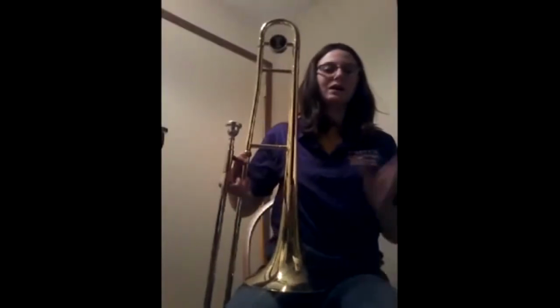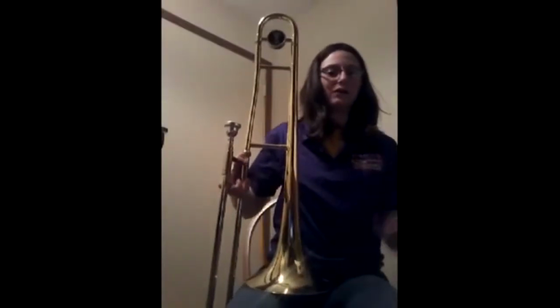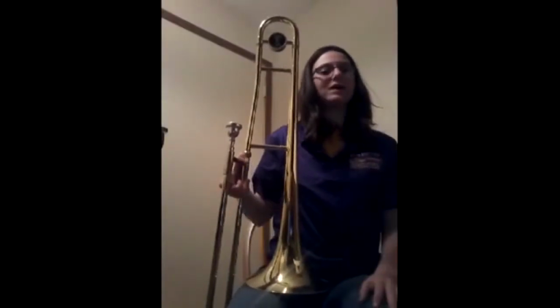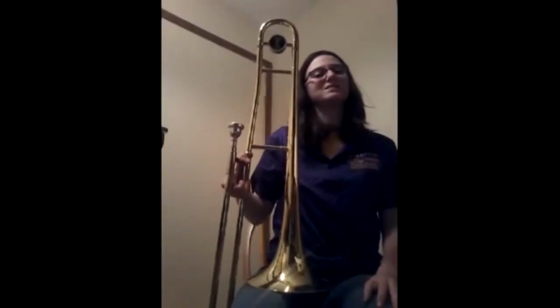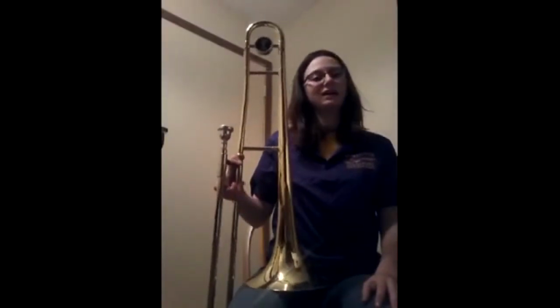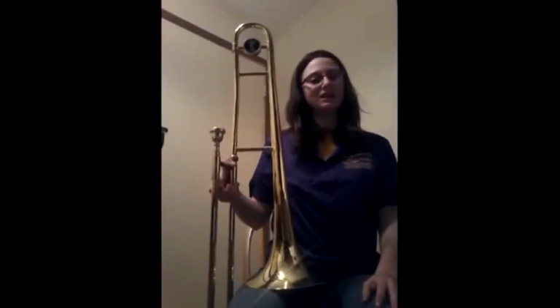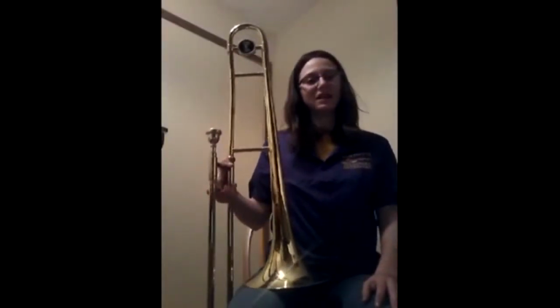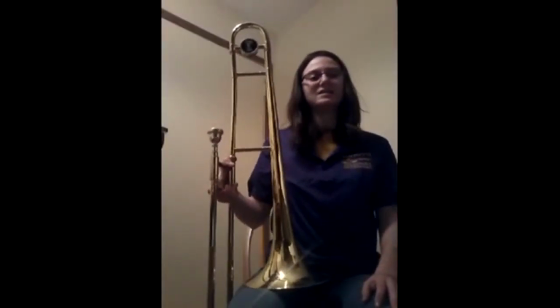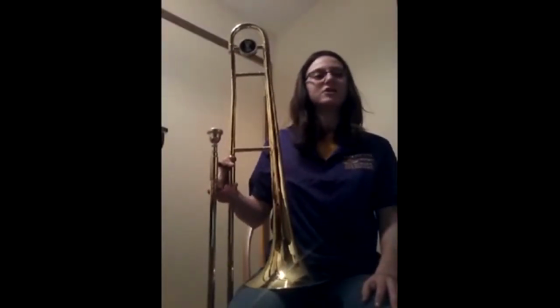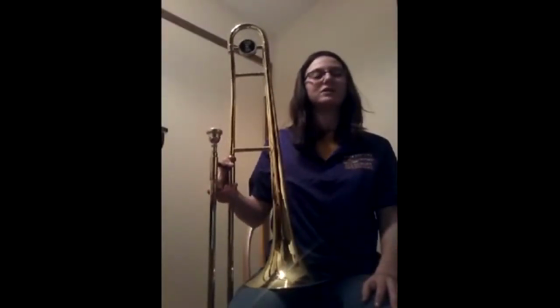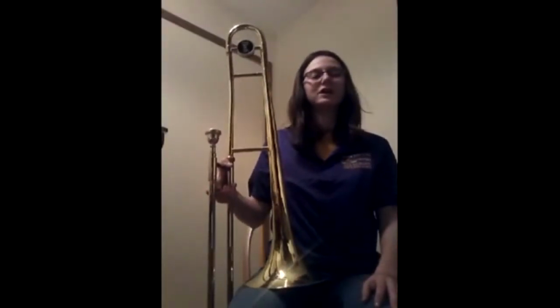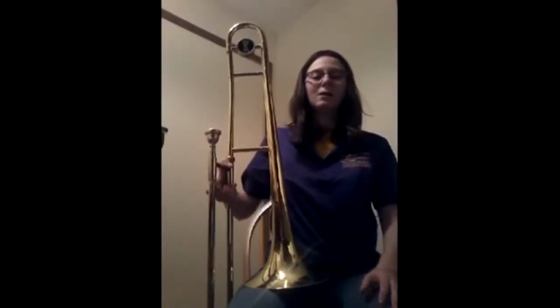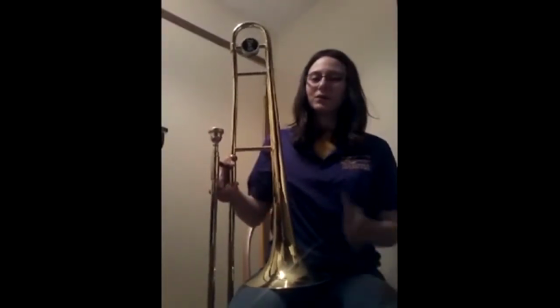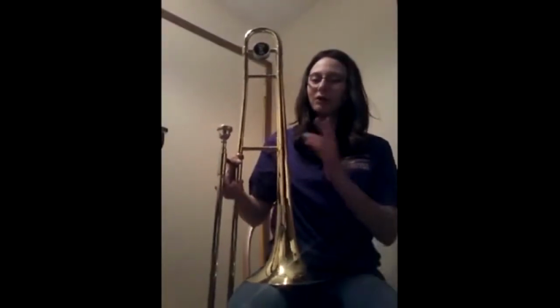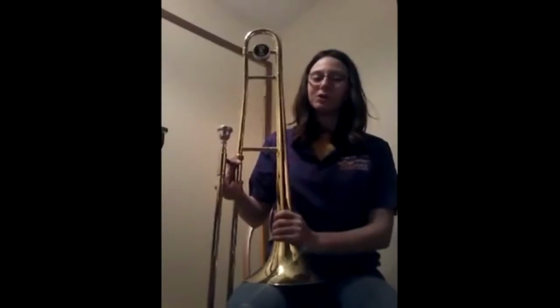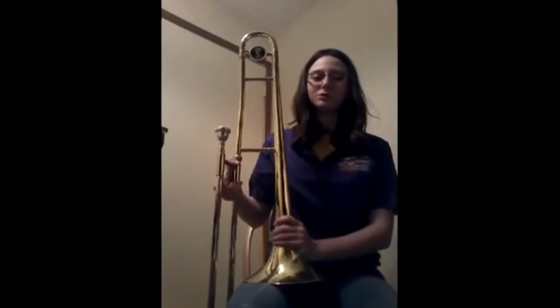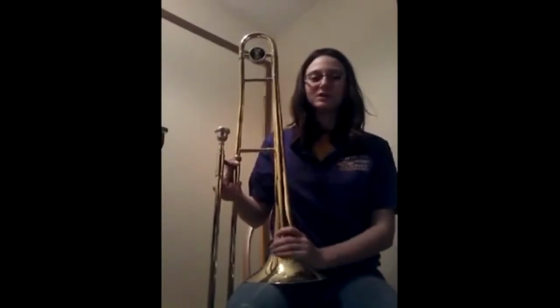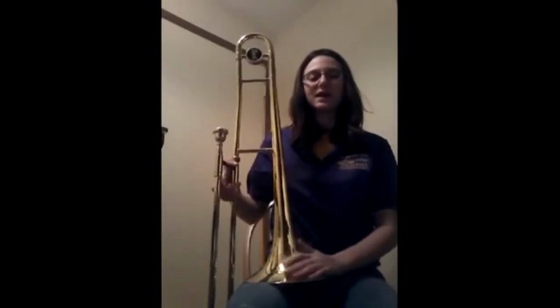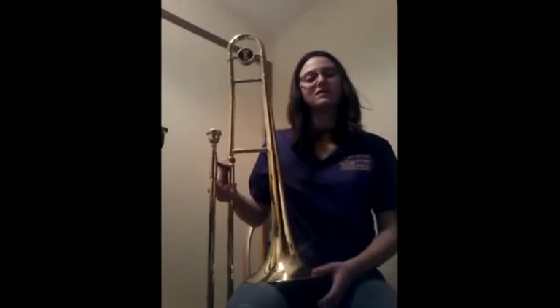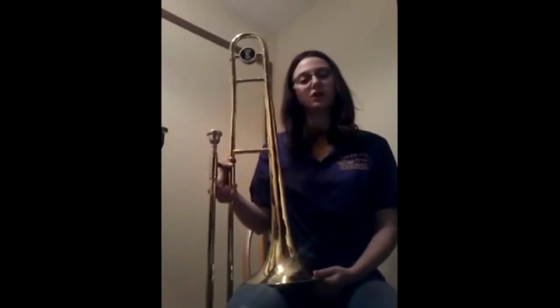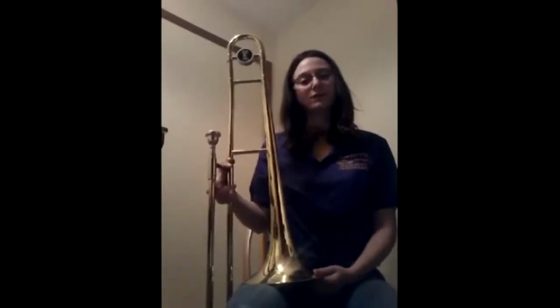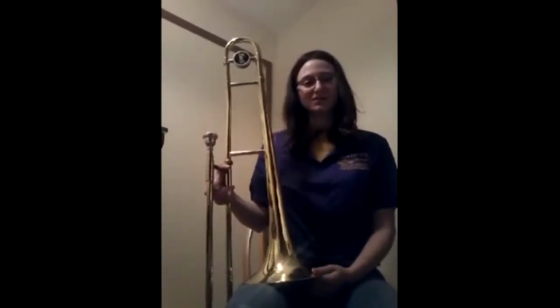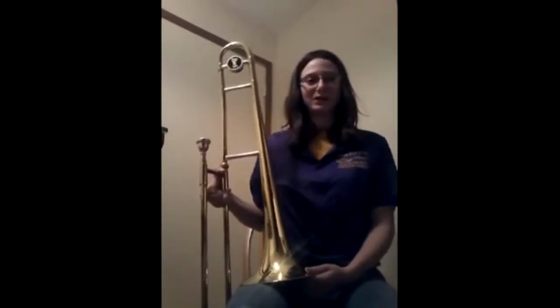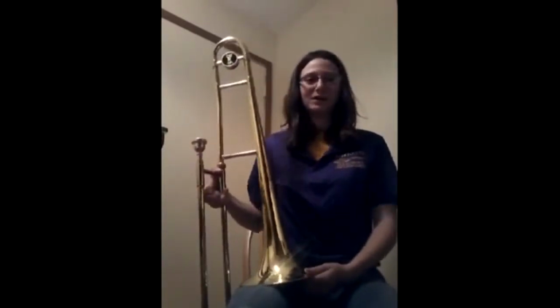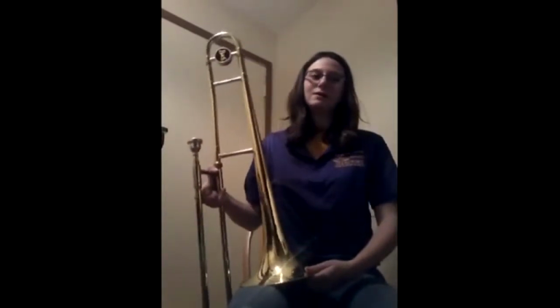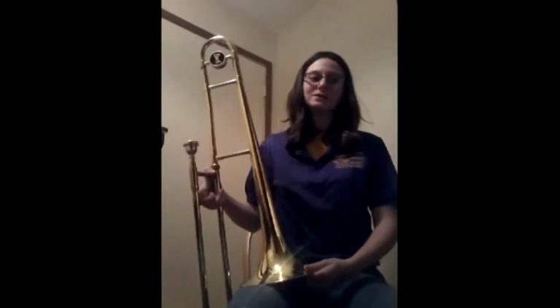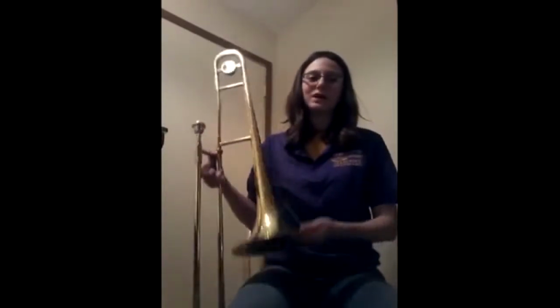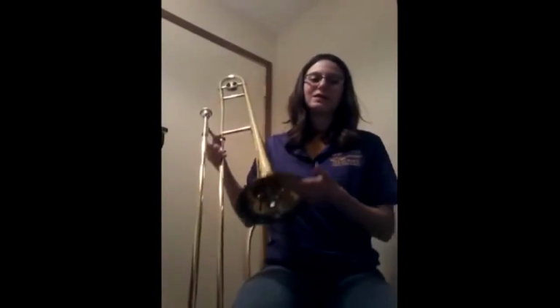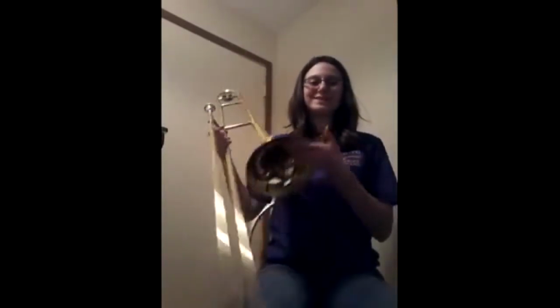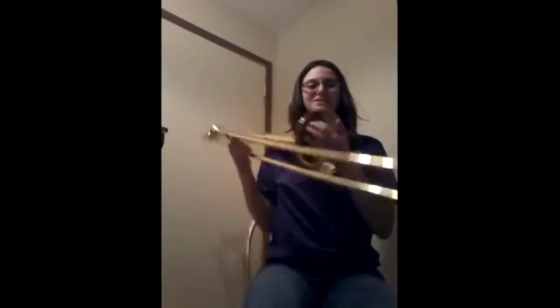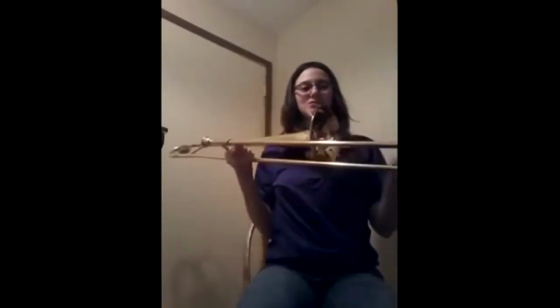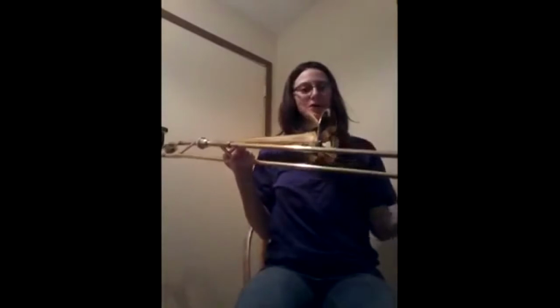Hello, my name is Natalie Nelson and today you will be learning both how a trombone works and some general information about it. First of all, this is a trombone.